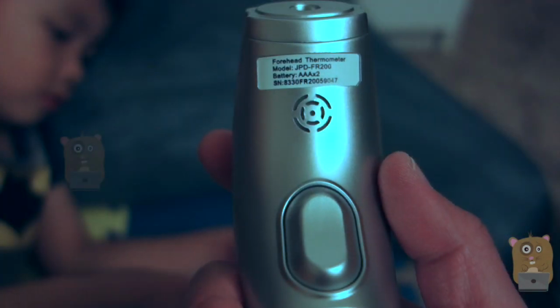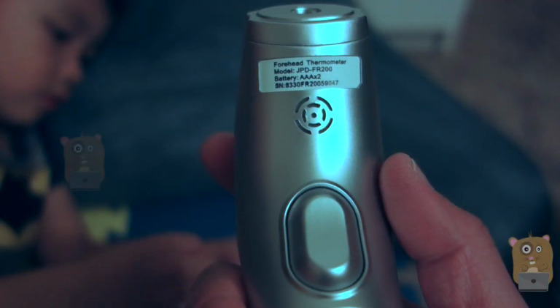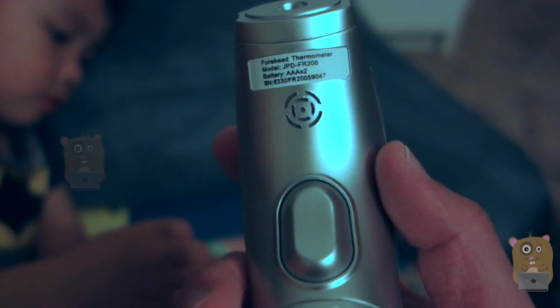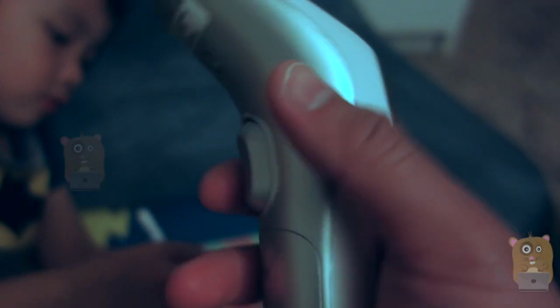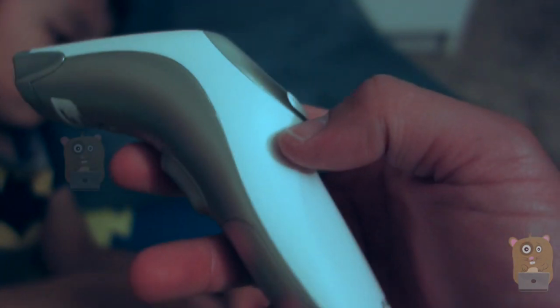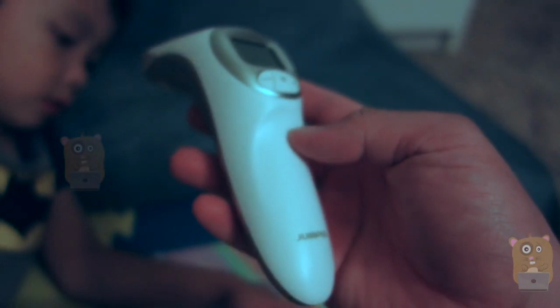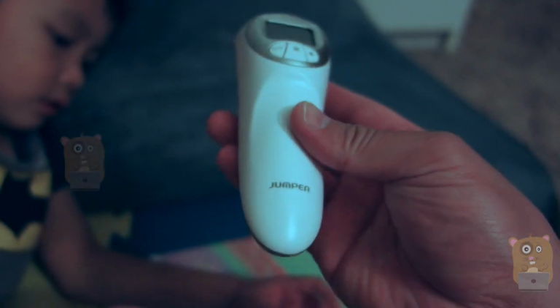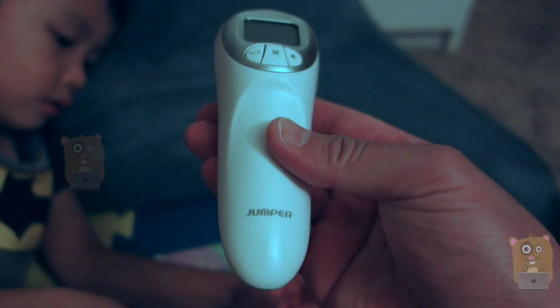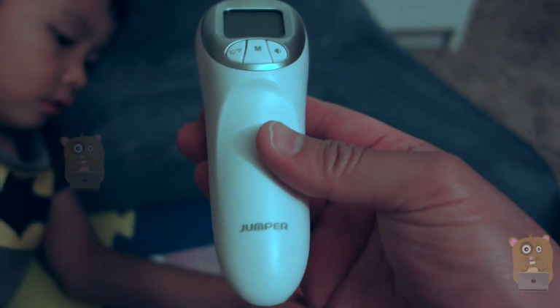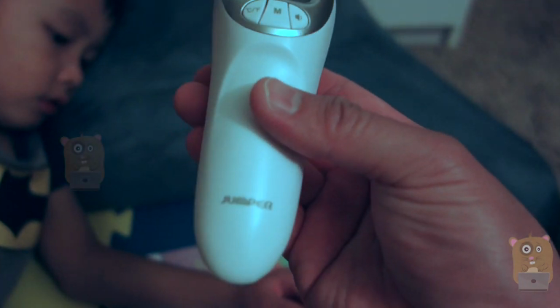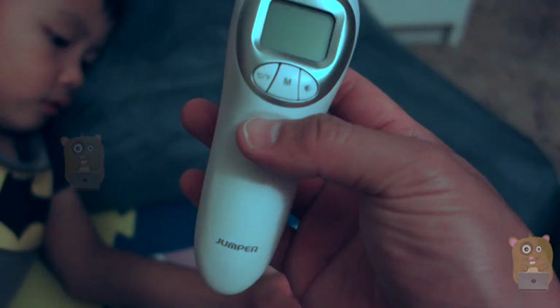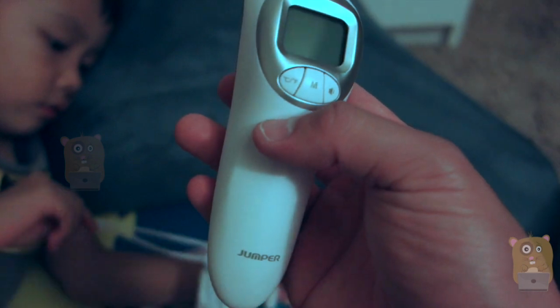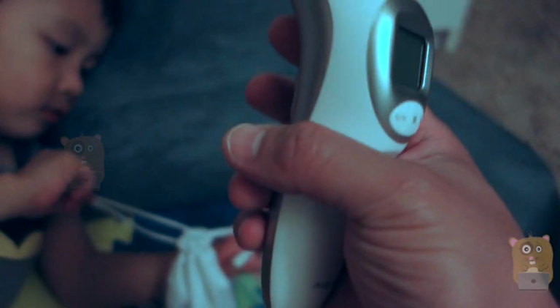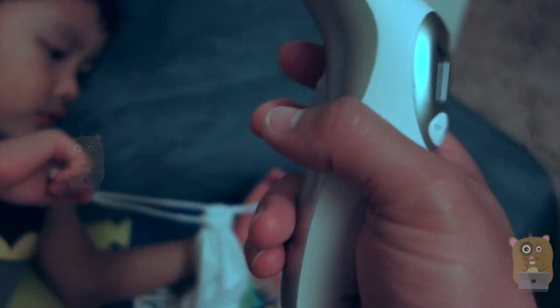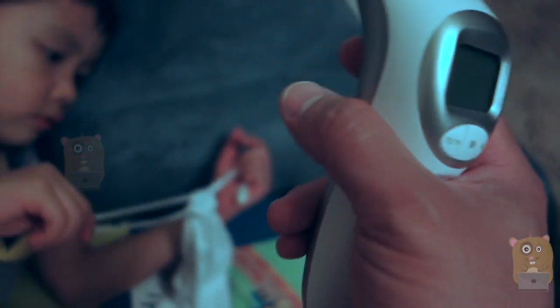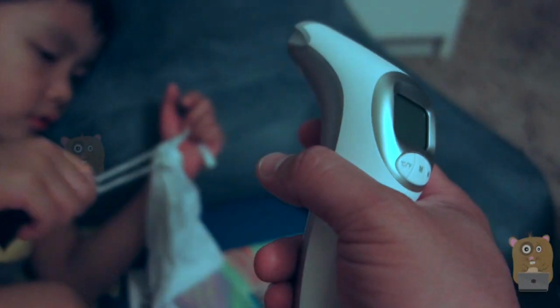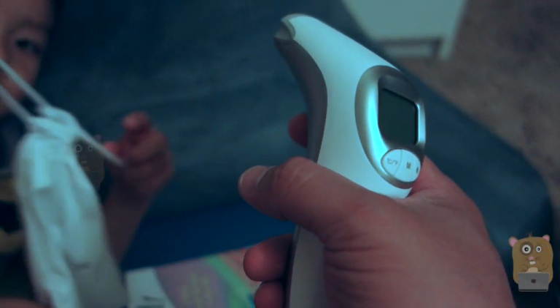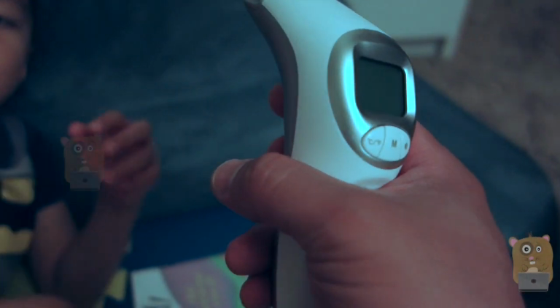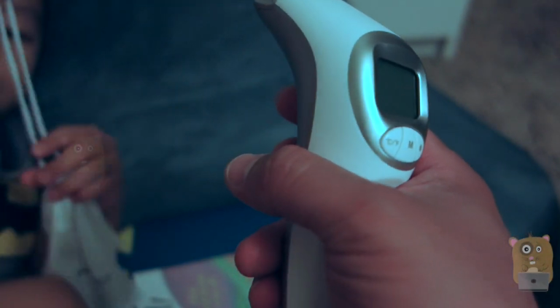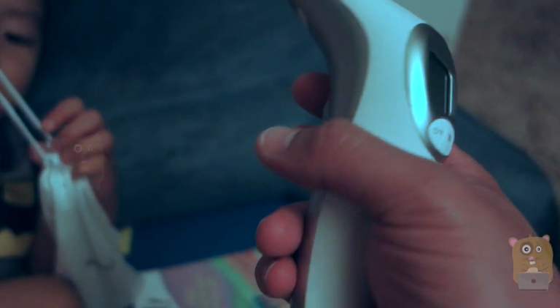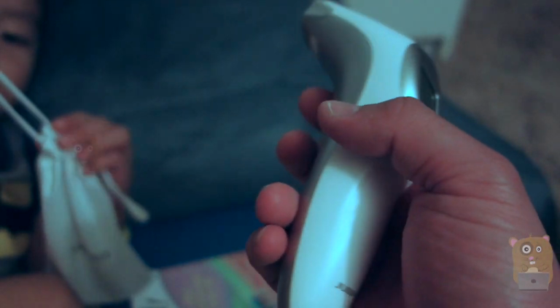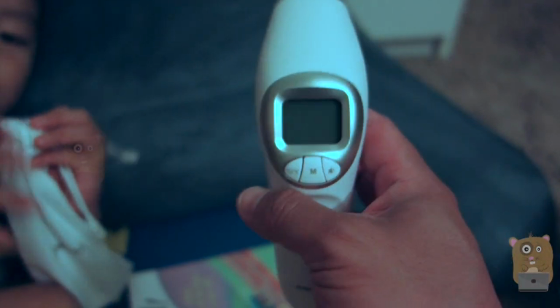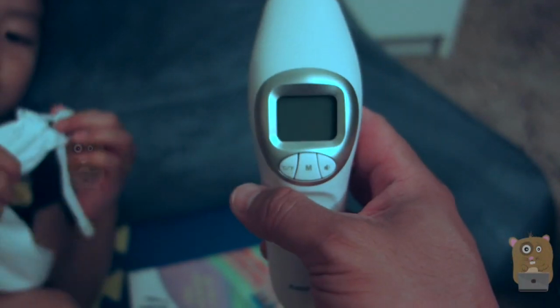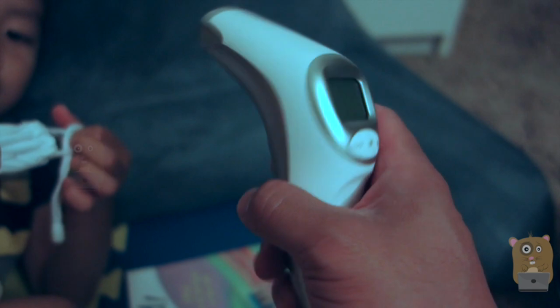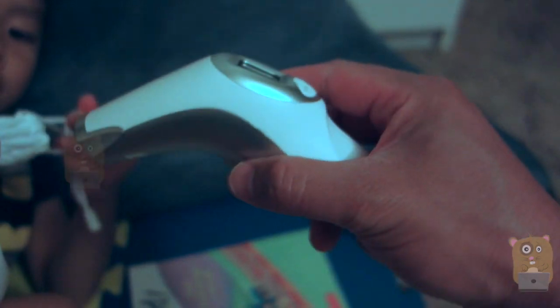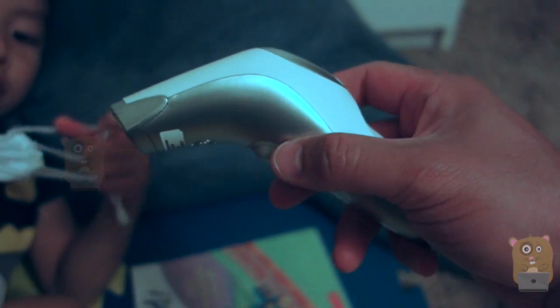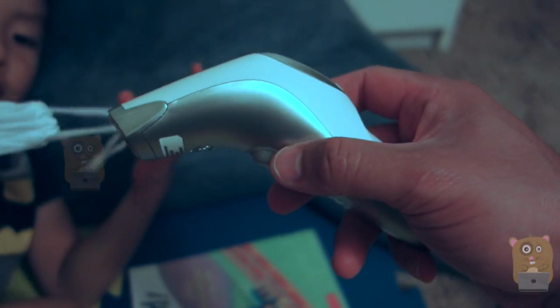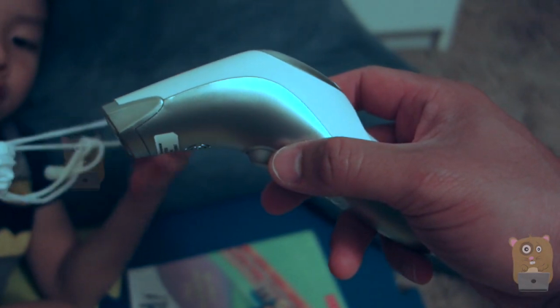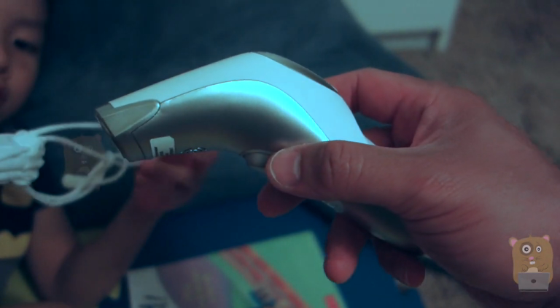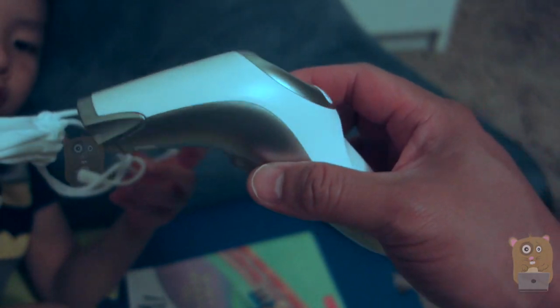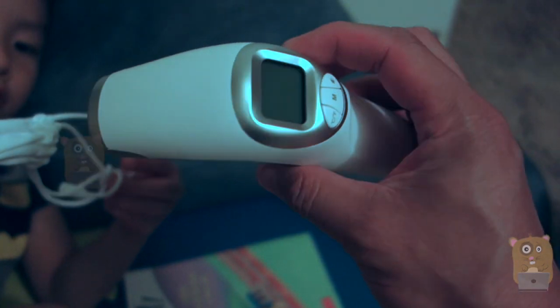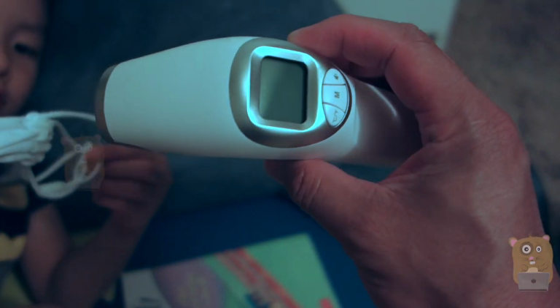This unit is very easy to use, comes with a carrying pouch, and is inexpensive. When using it, just keep in mind that you're measuring the forehead, so it's not like you're measuring under the tongue or anything. Overall, I do like this unit and I would recommend it.